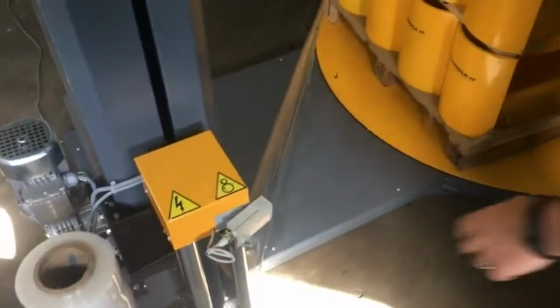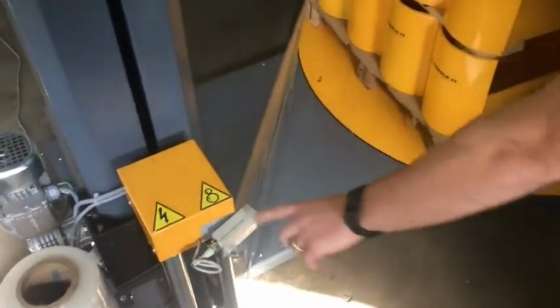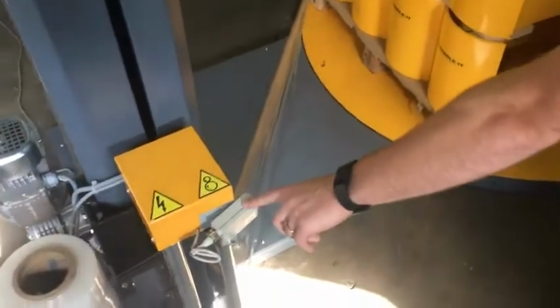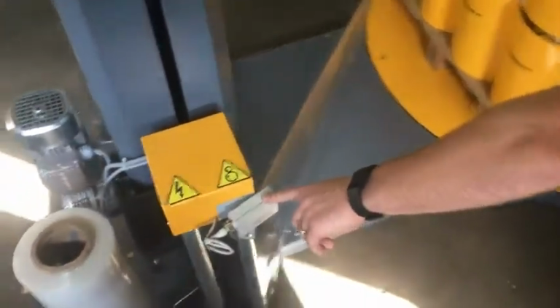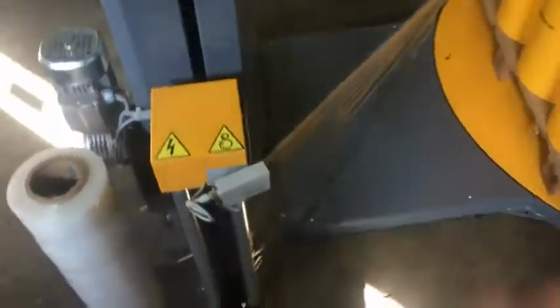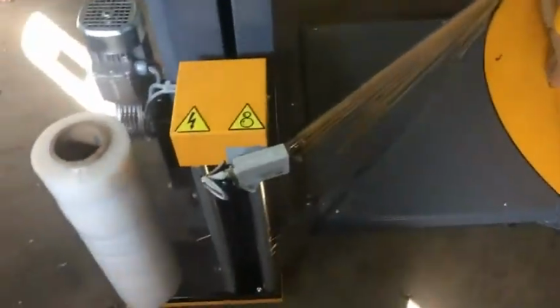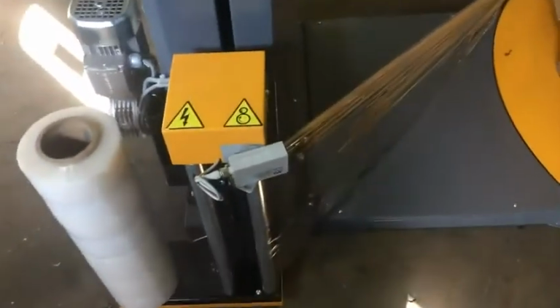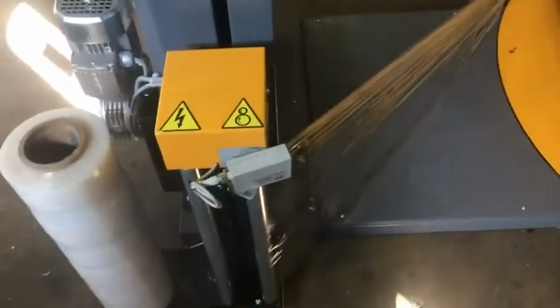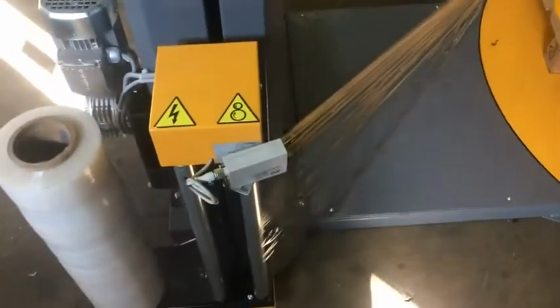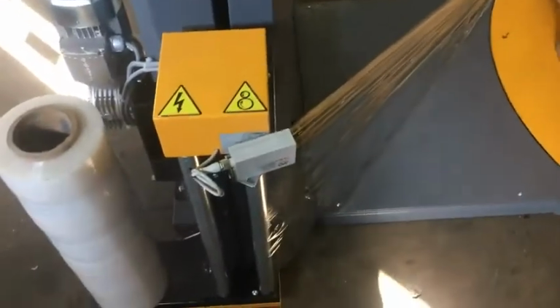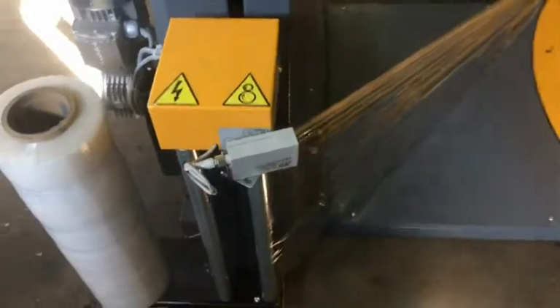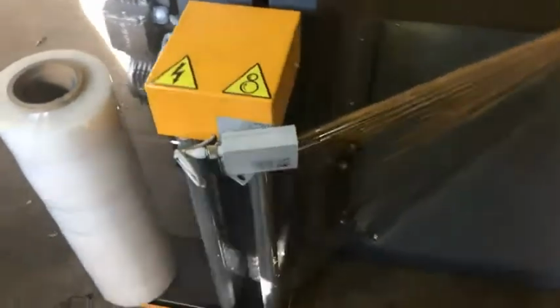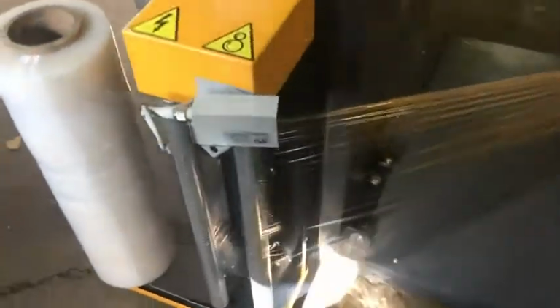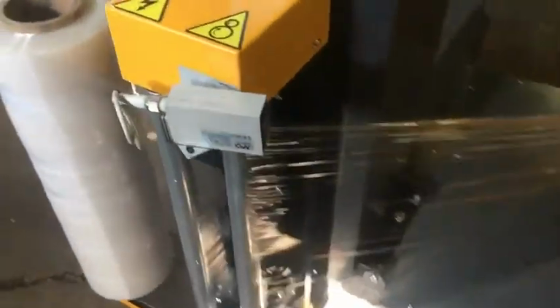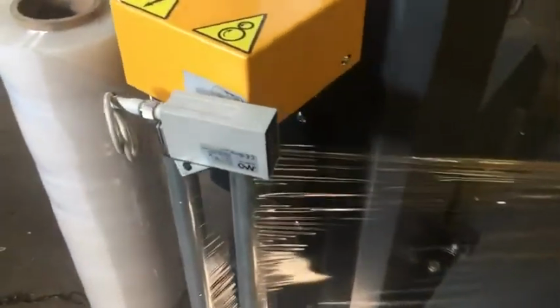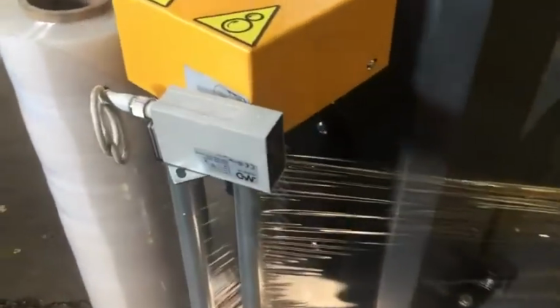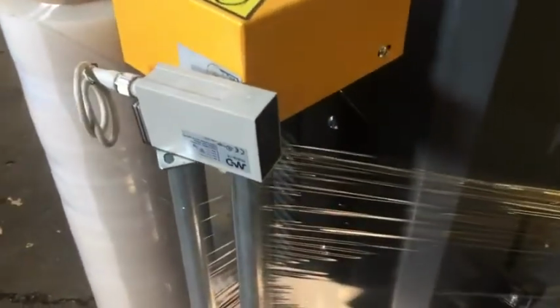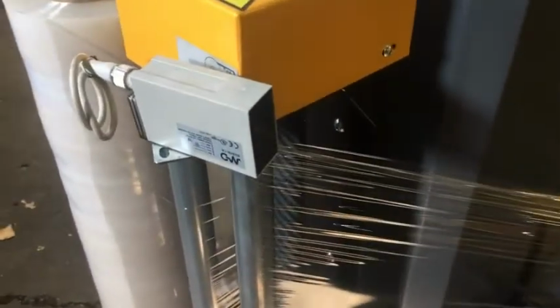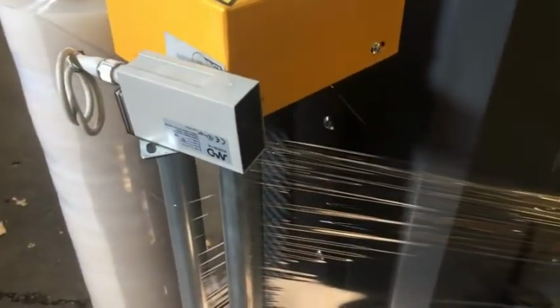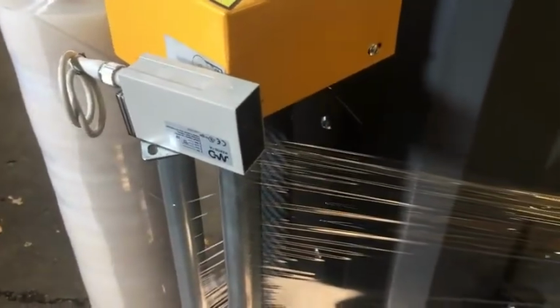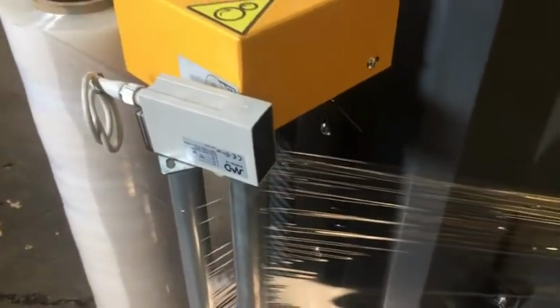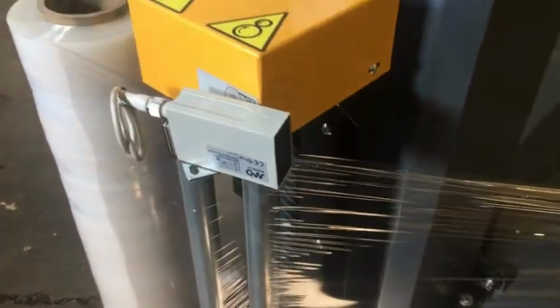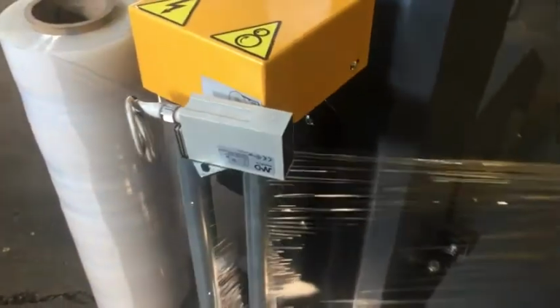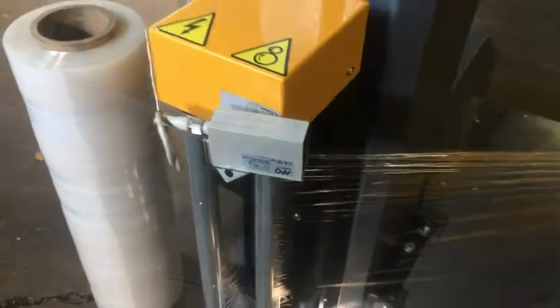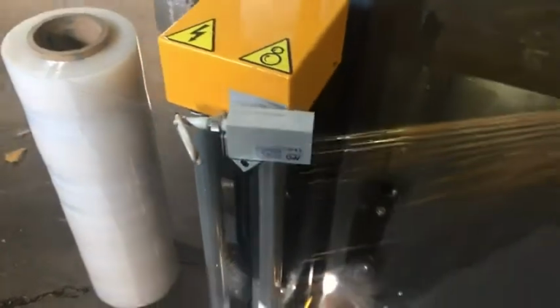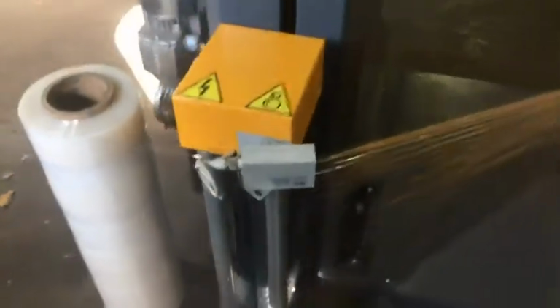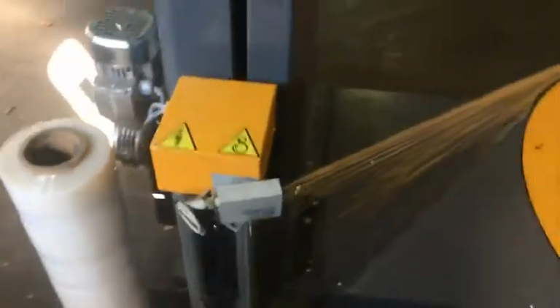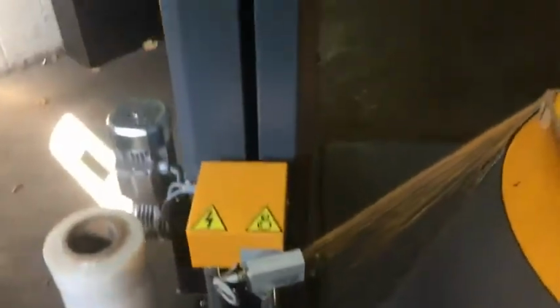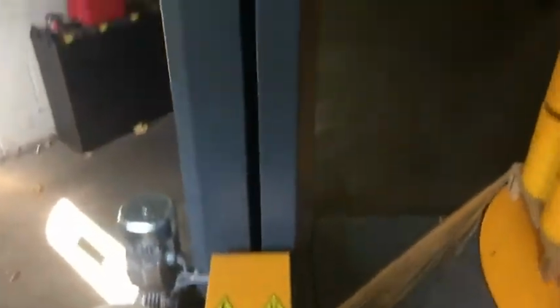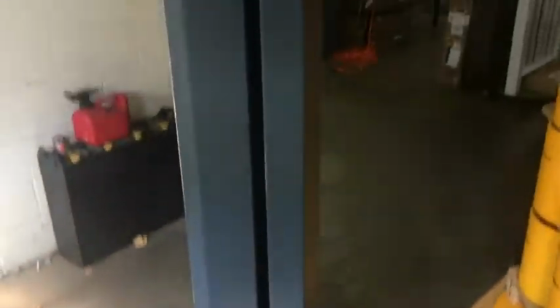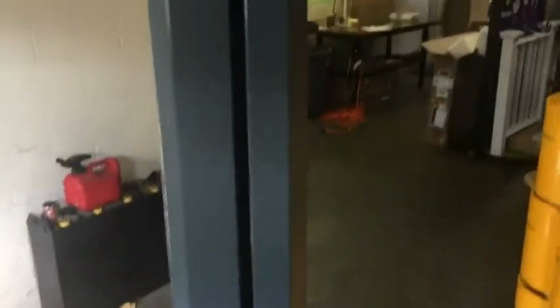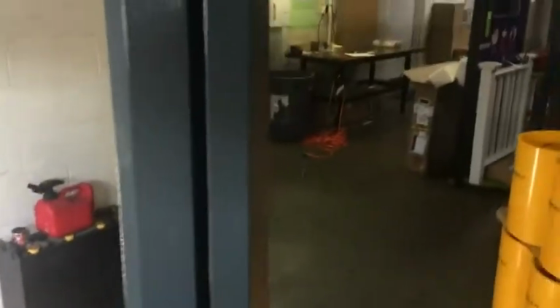Here you have the photo-eye sensor. What that does is it detects the height of the pallet, so it tells the carriage when it can go back down. I'll come back around and show you the controls.